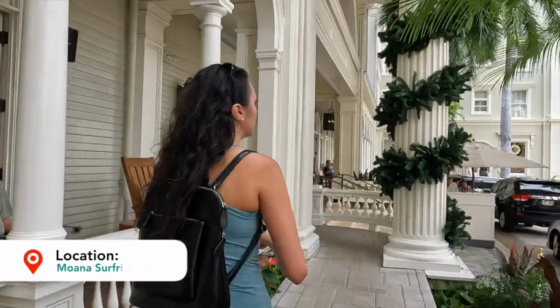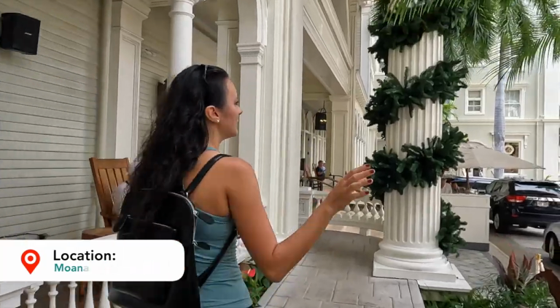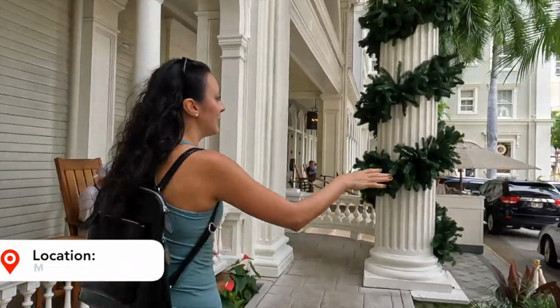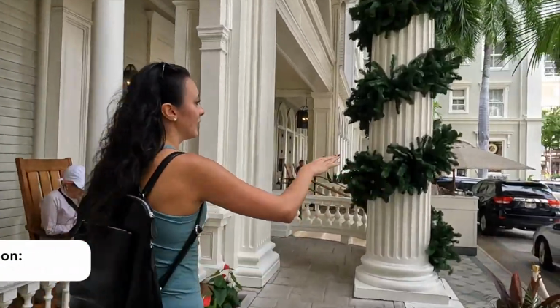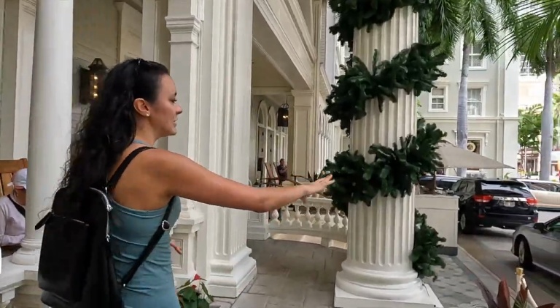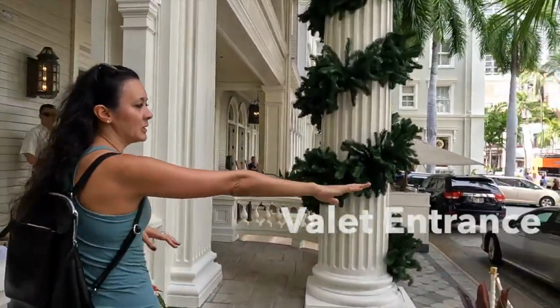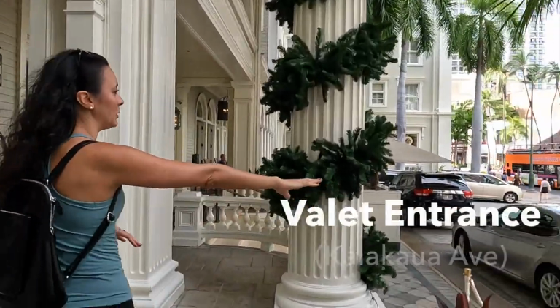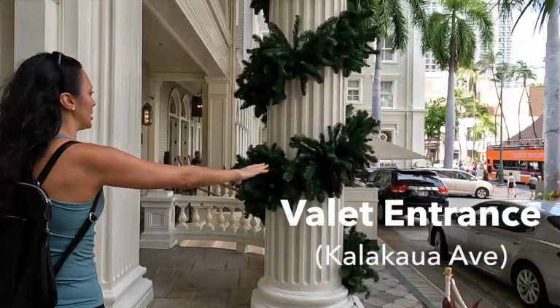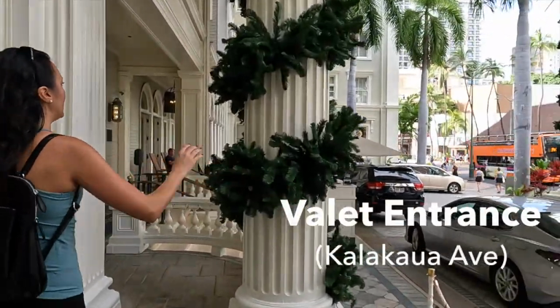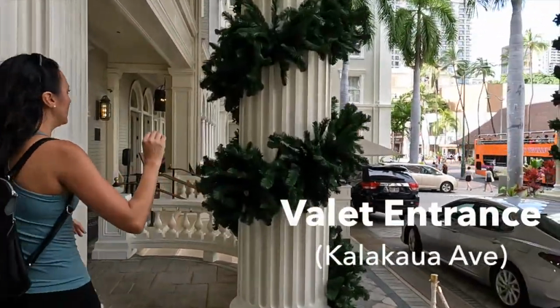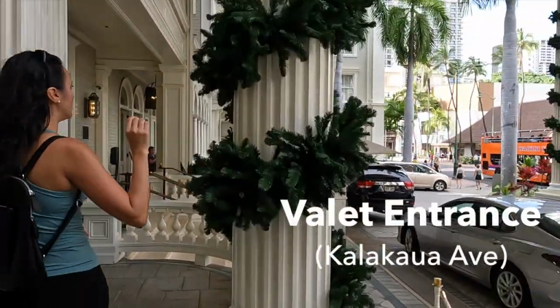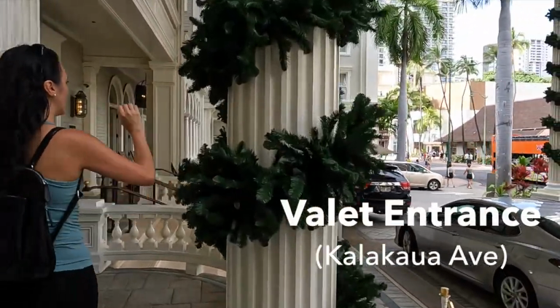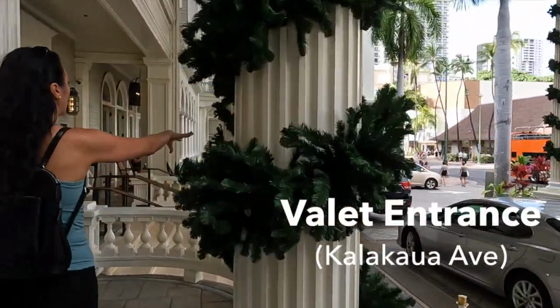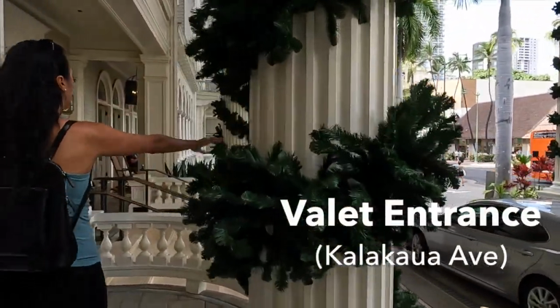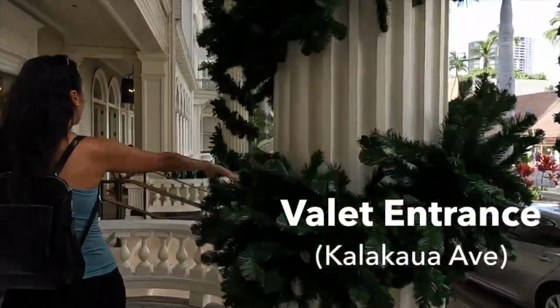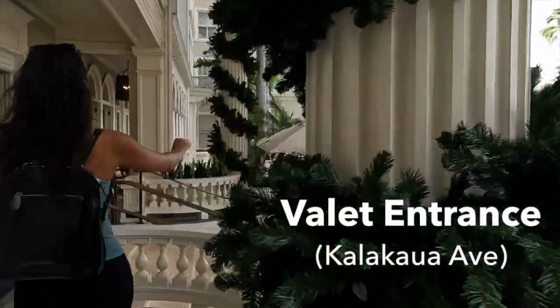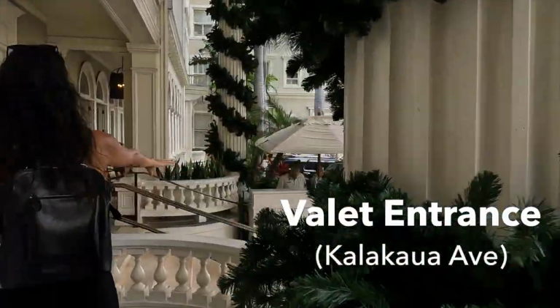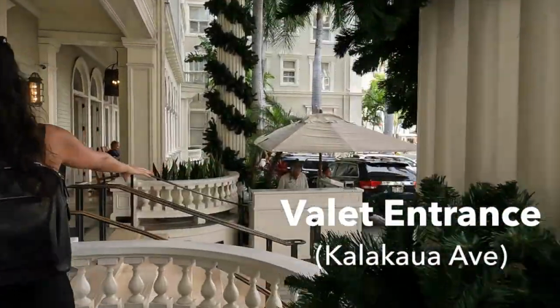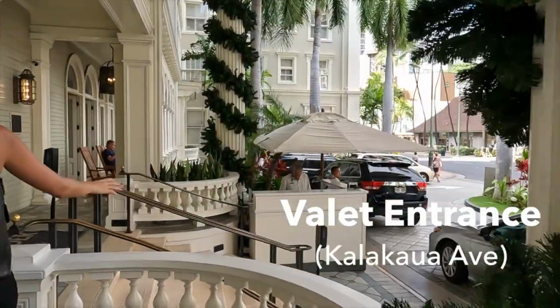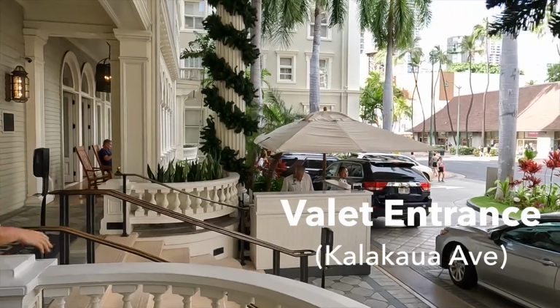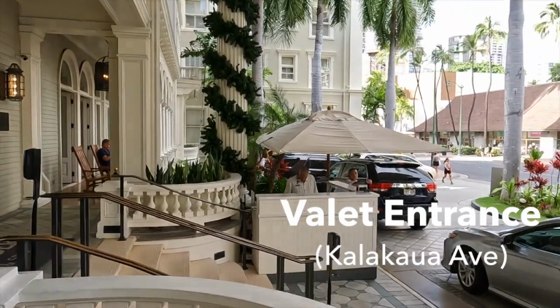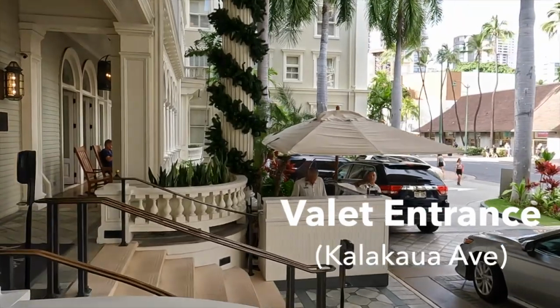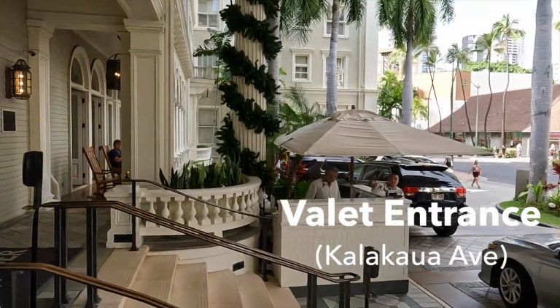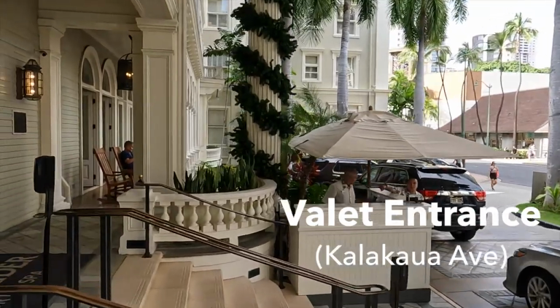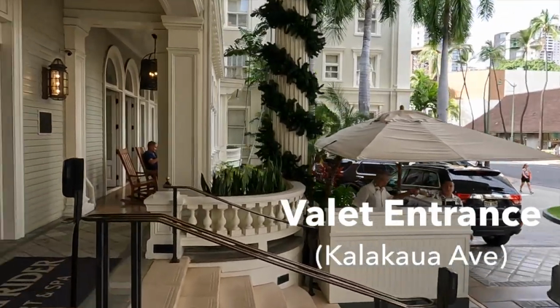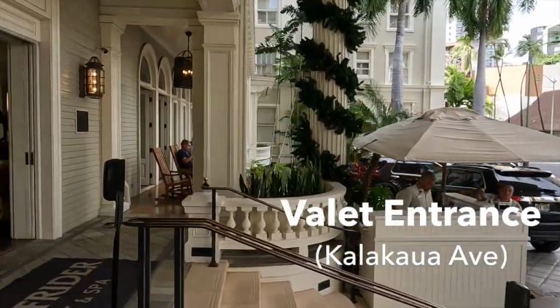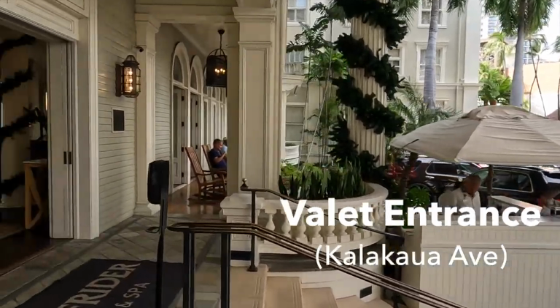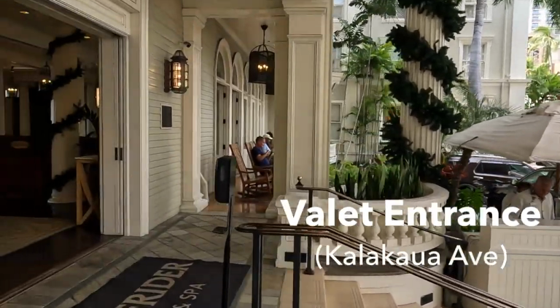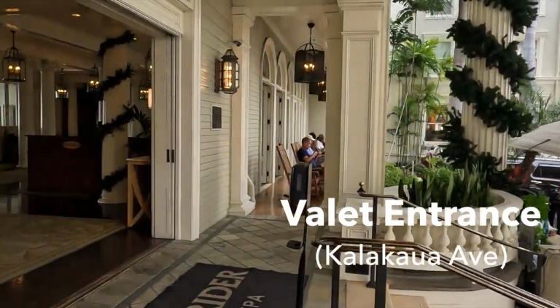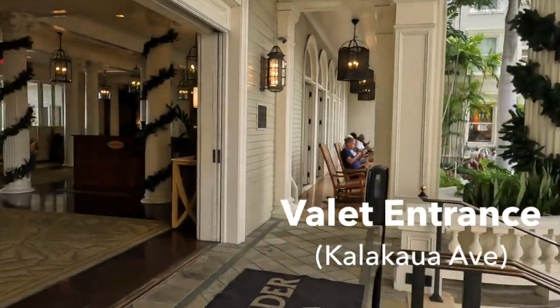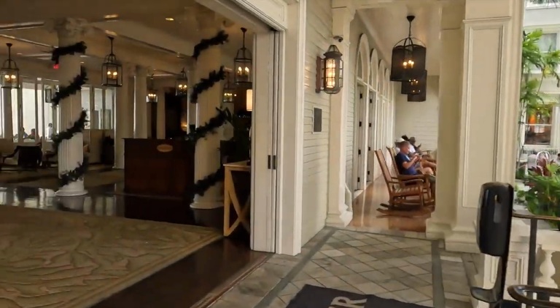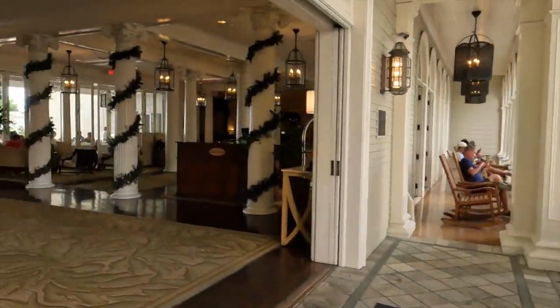This valet area is typically where you would check in — you turn in your car here, valet will take it from you, and then we're going to head into the main lobby area.